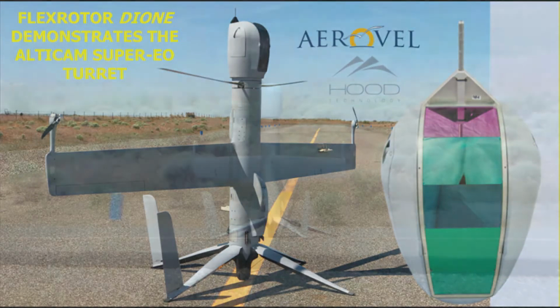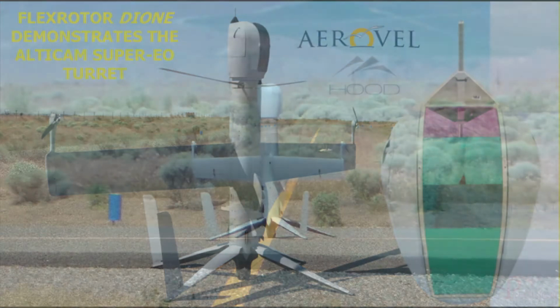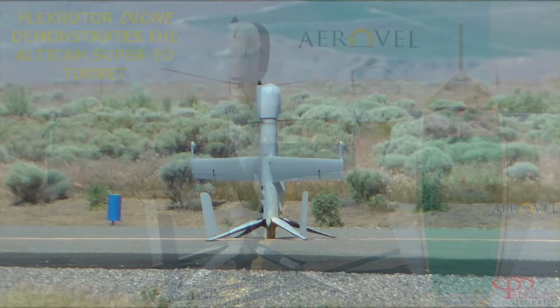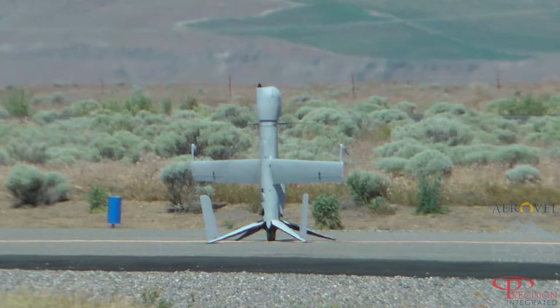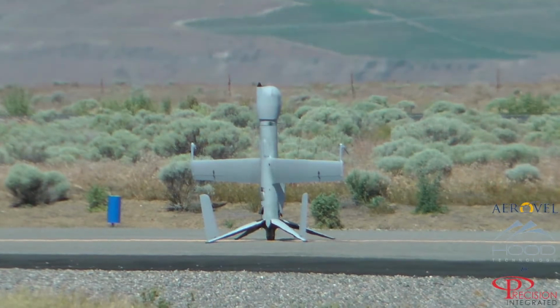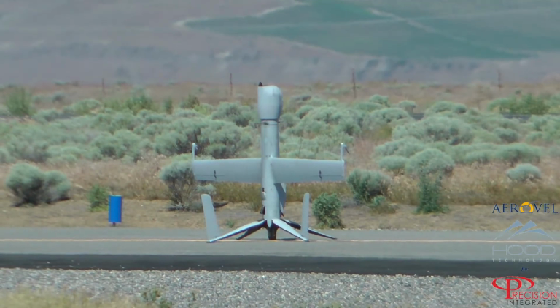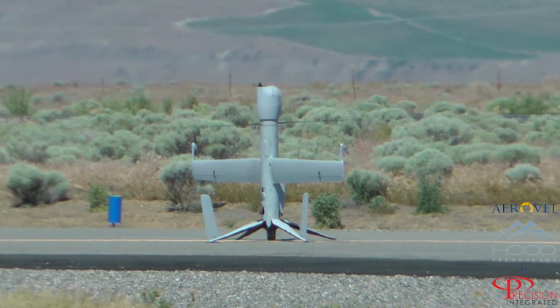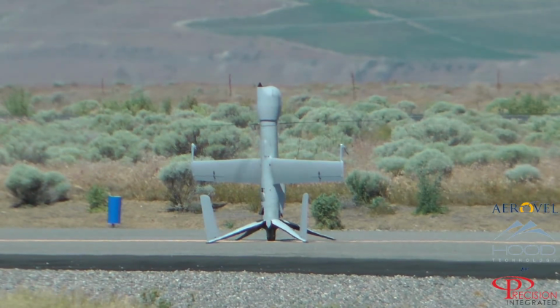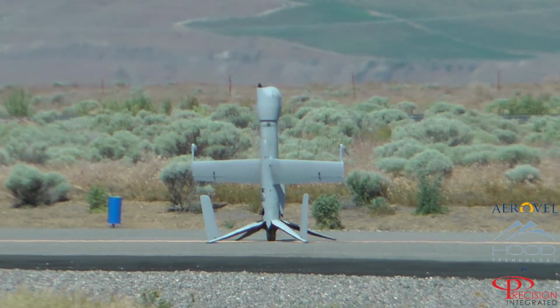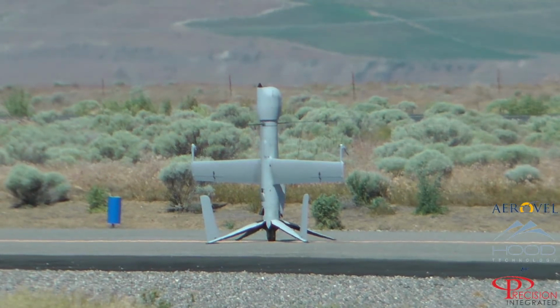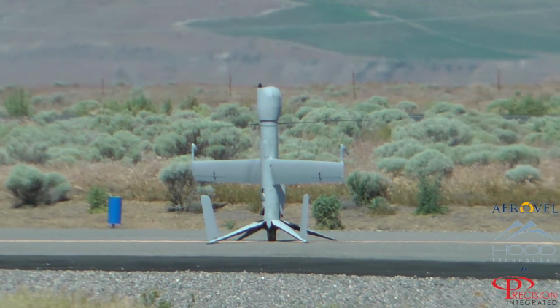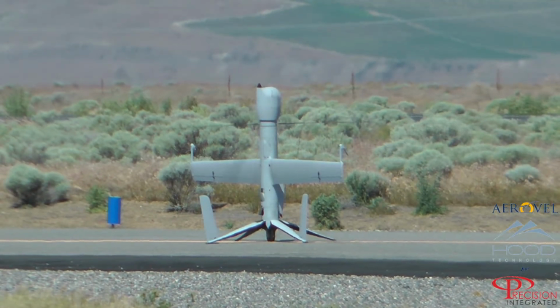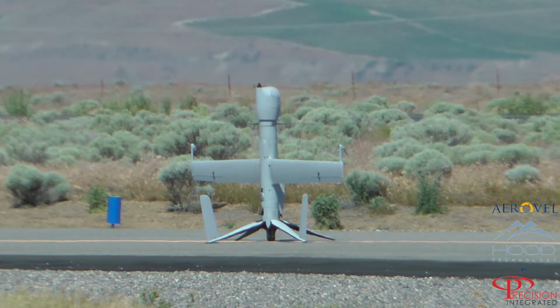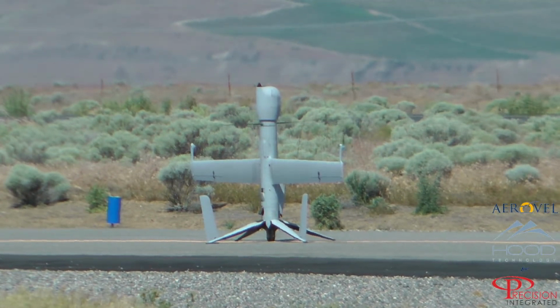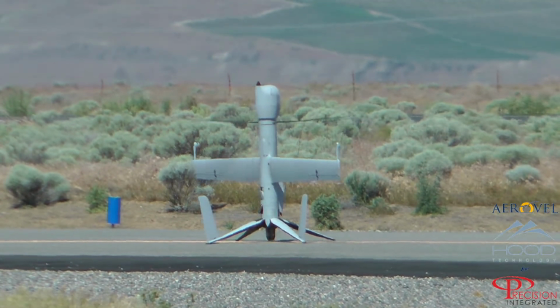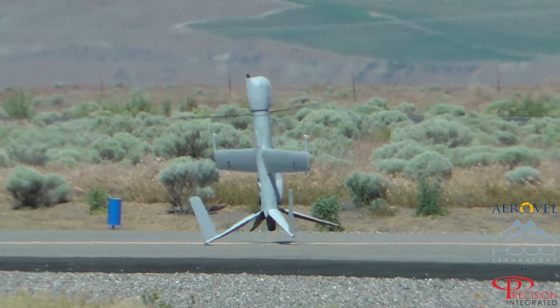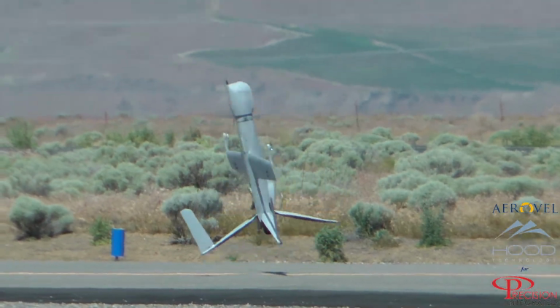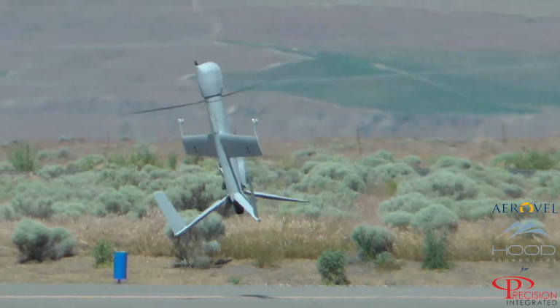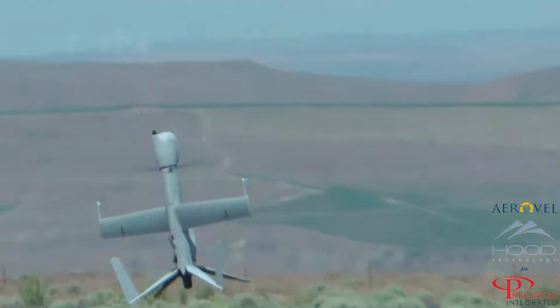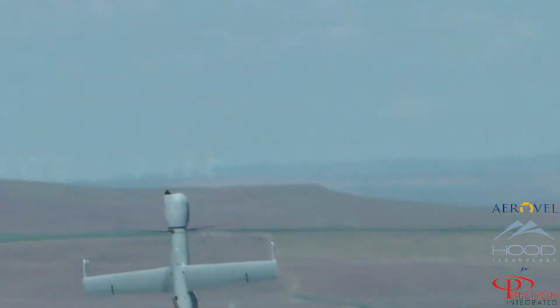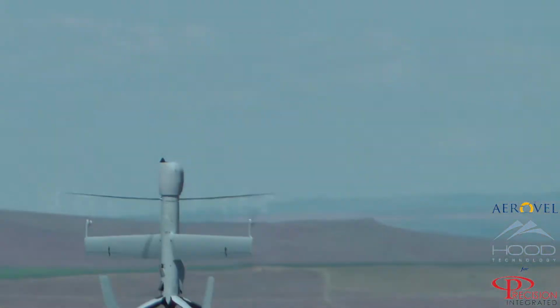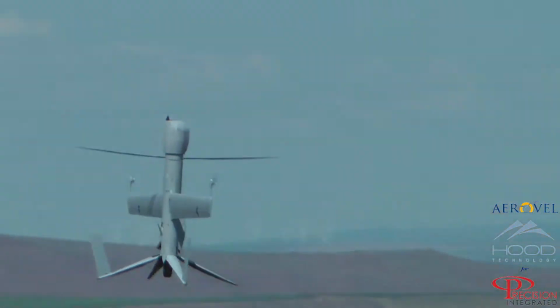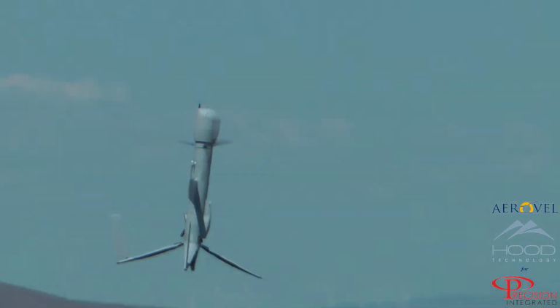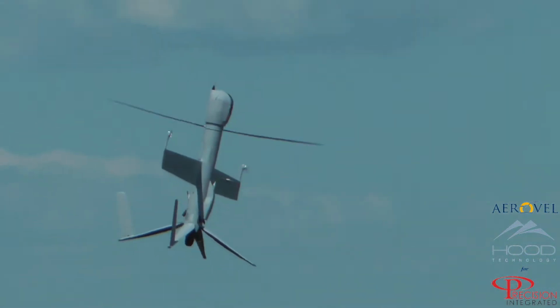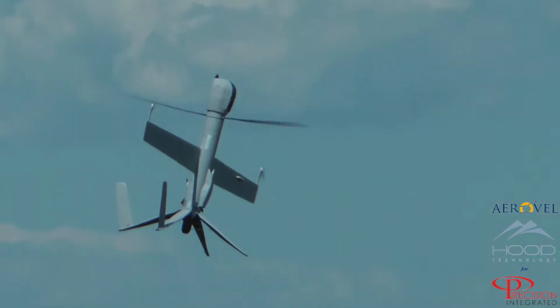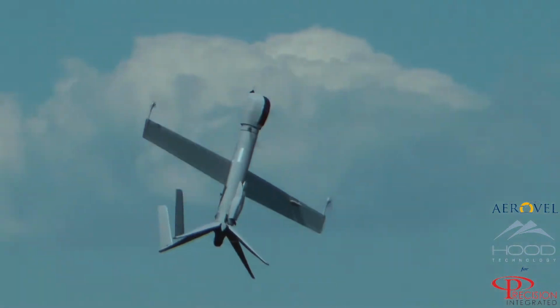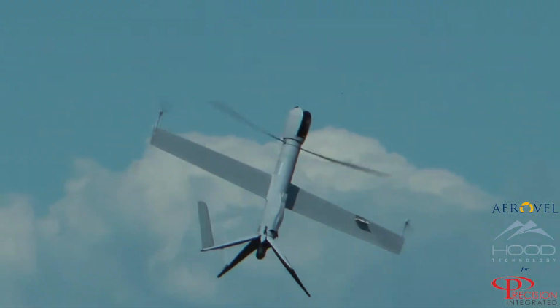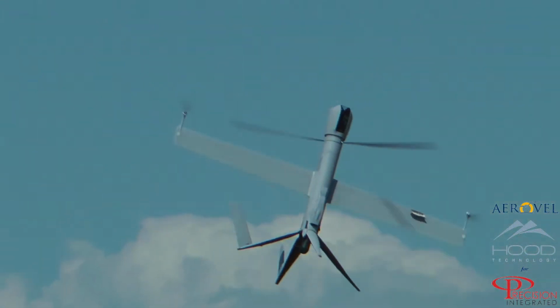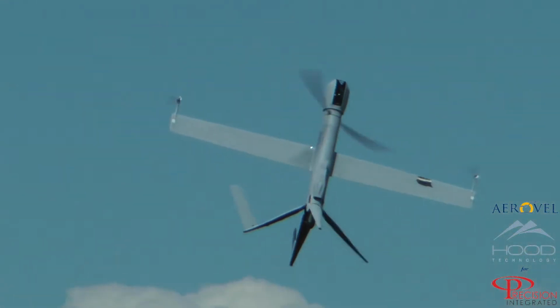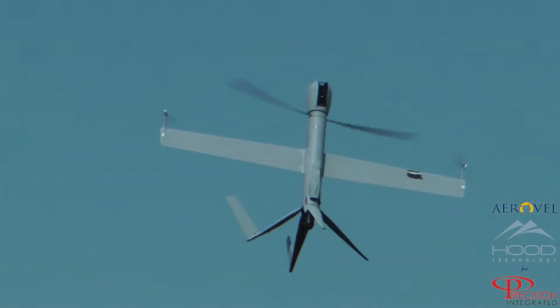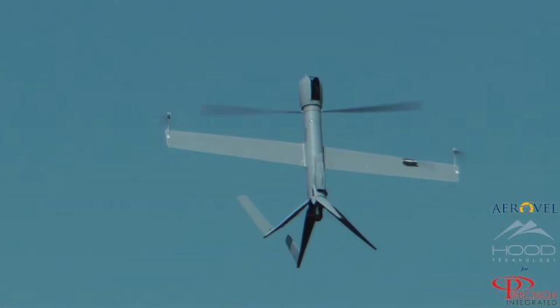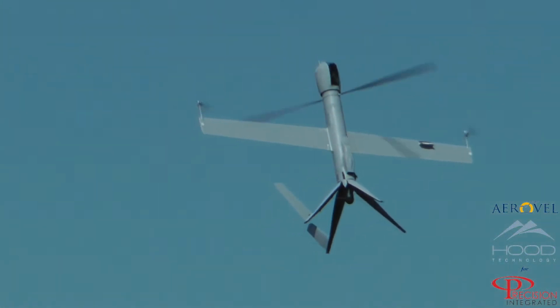I'm launching in 3, 2, 1. Regulating altitude, motor control by pitch. Climbing to target.